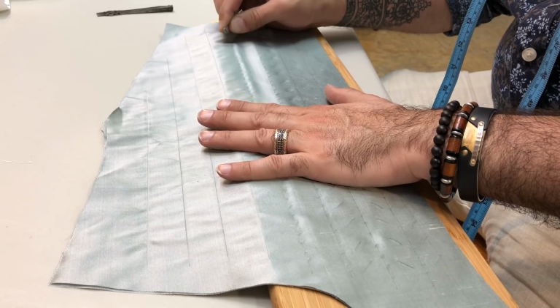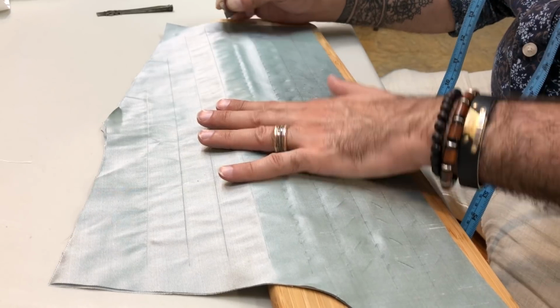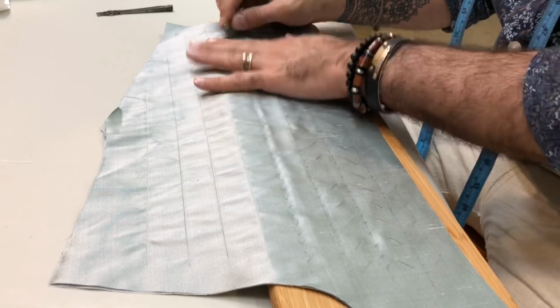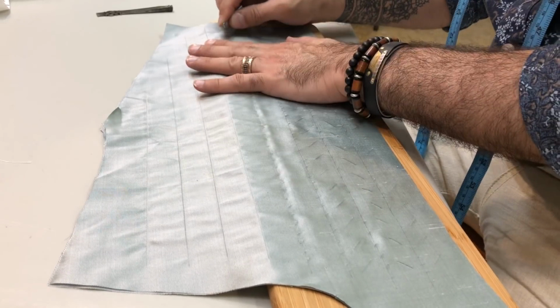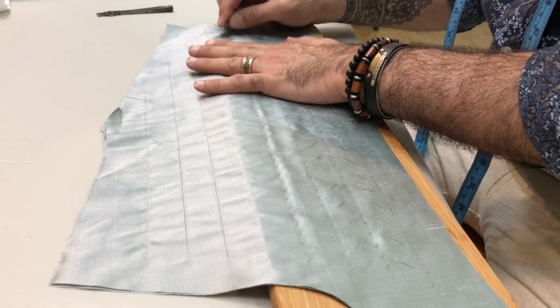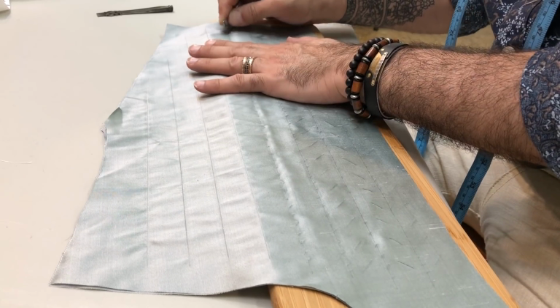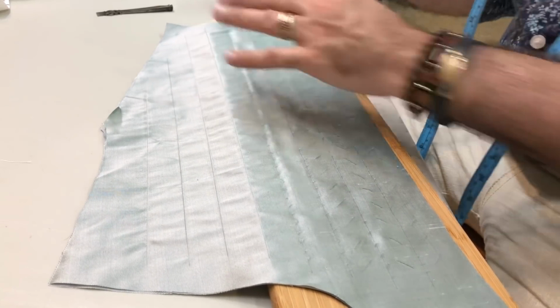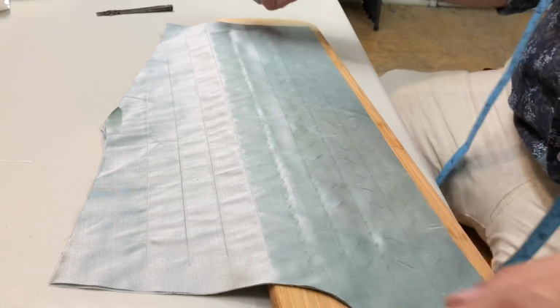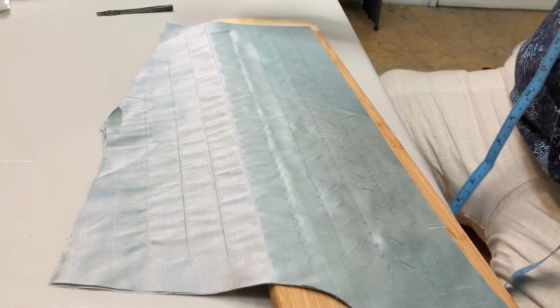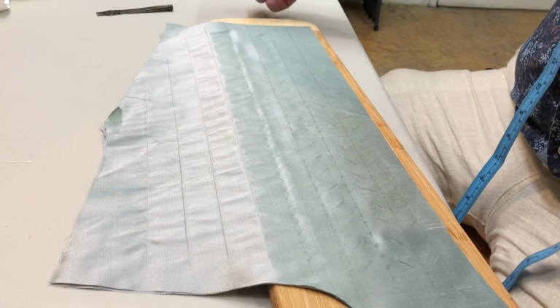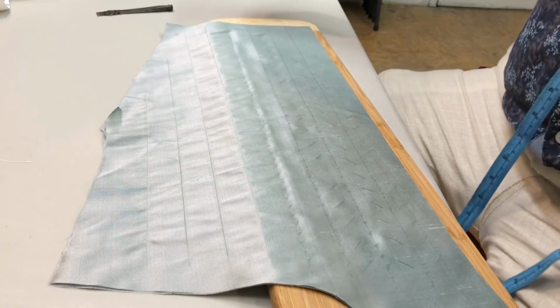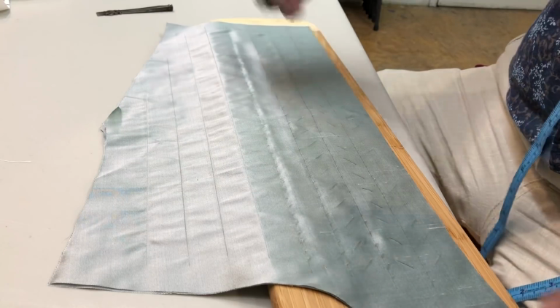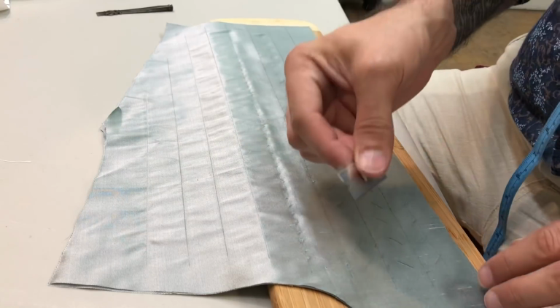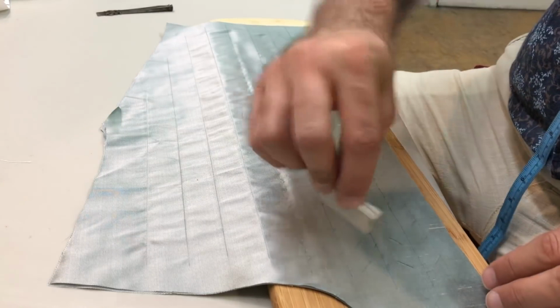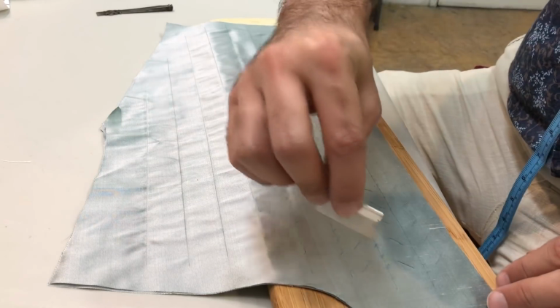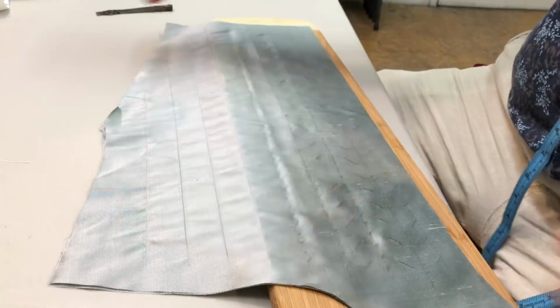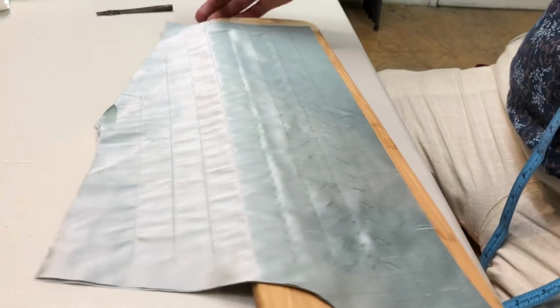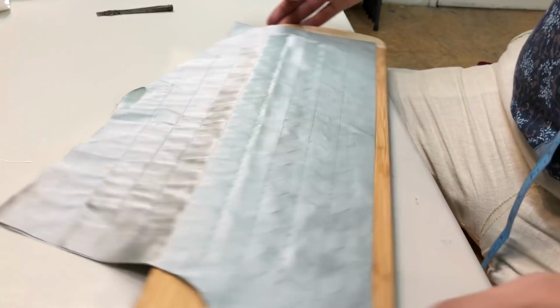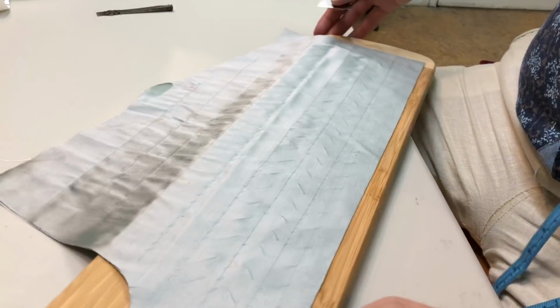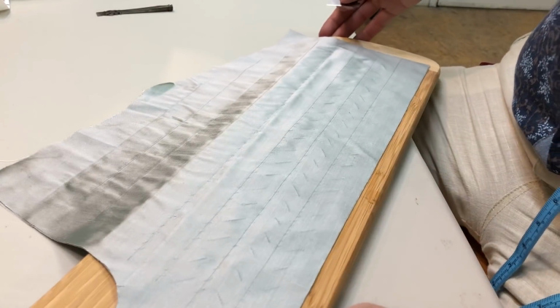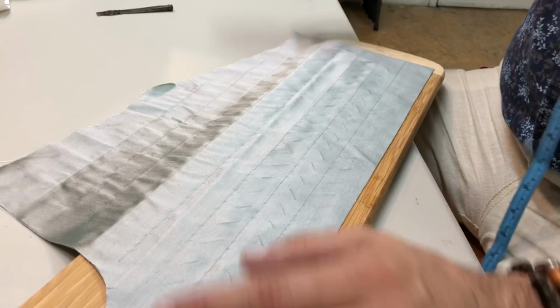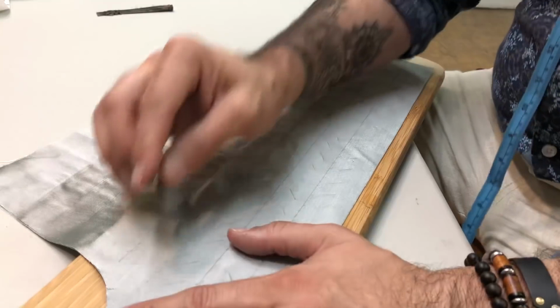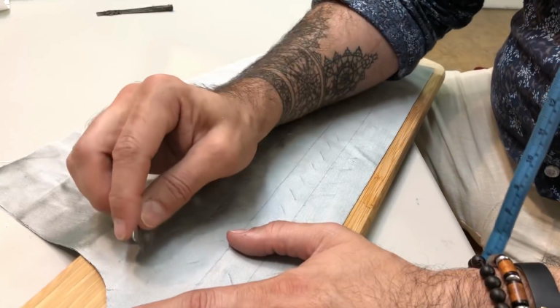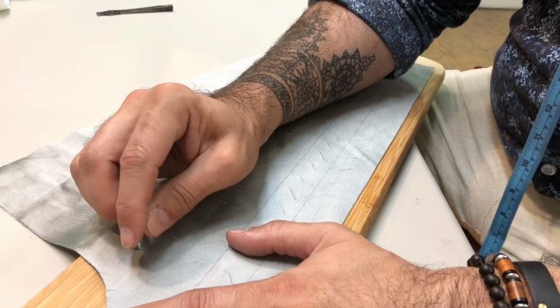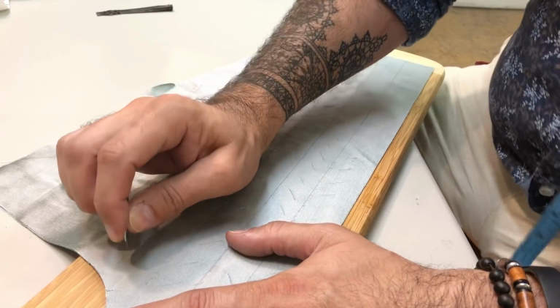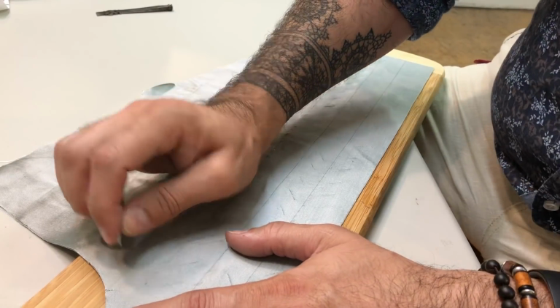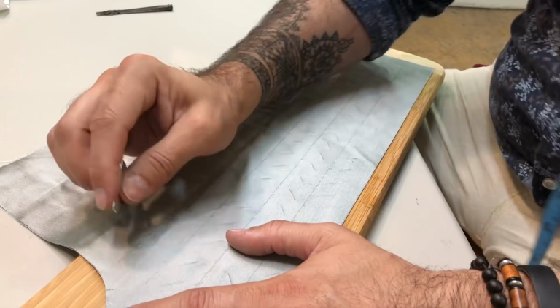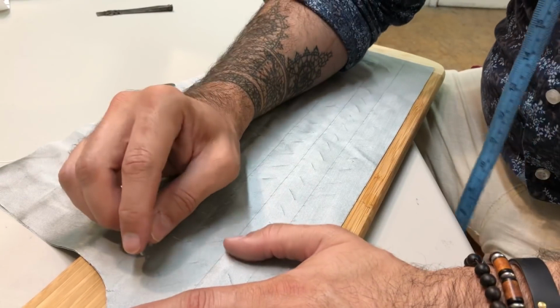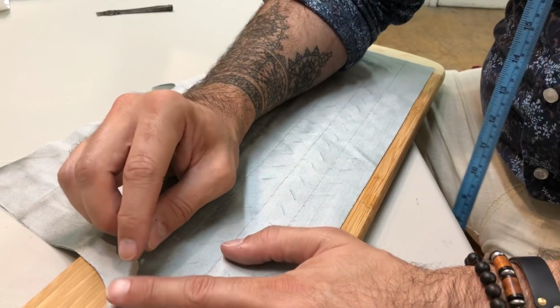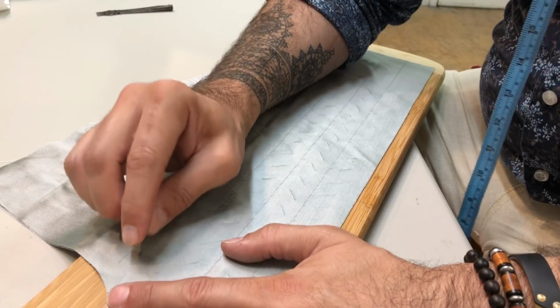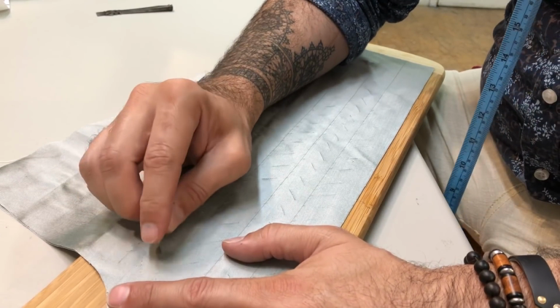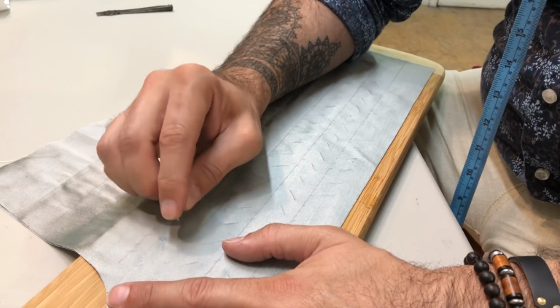I'm trying to be as even as possible along these lines. You should just see faint pencil lines that I've drawn on the back of the silk. In order to get the cut that goes the opposite direction, I have to turn the board so that I can slash this way.